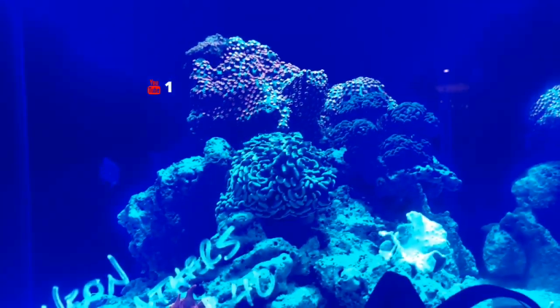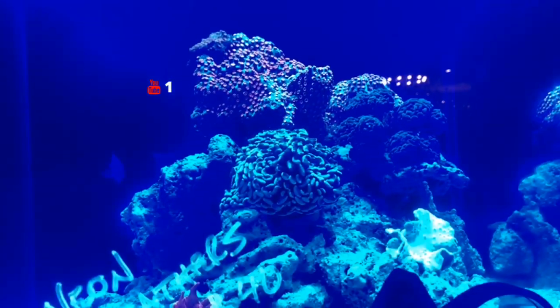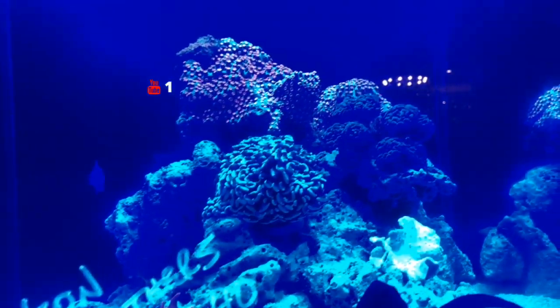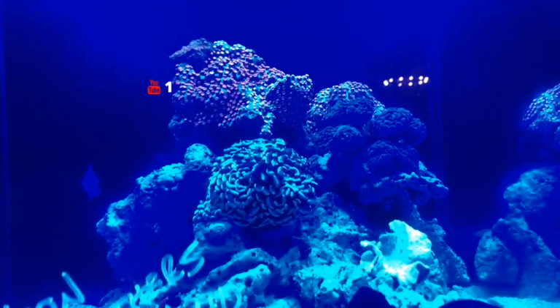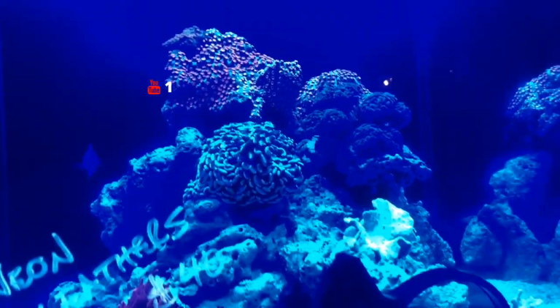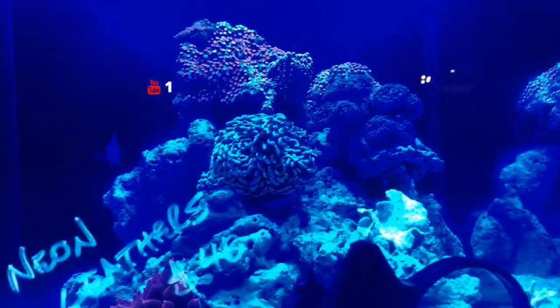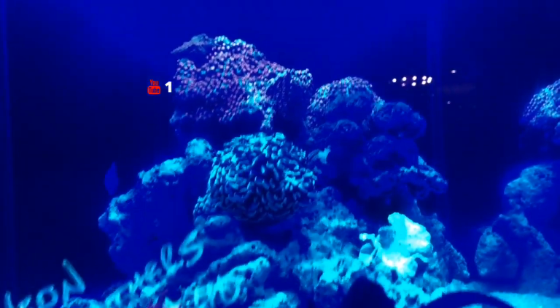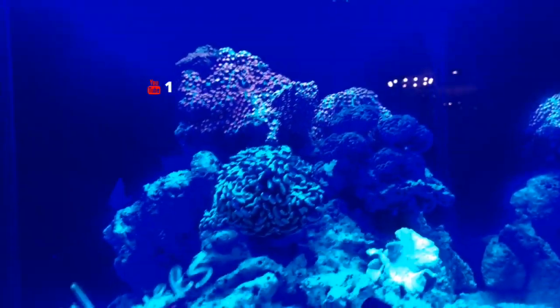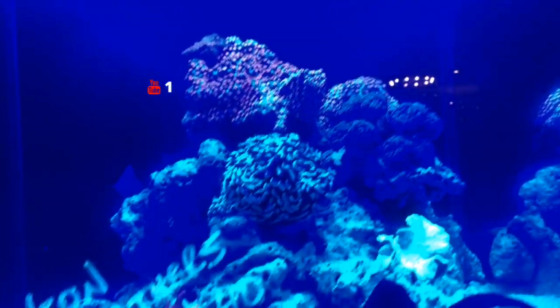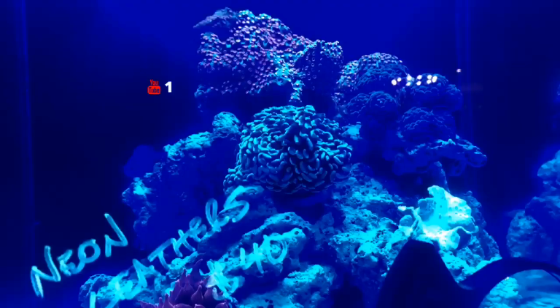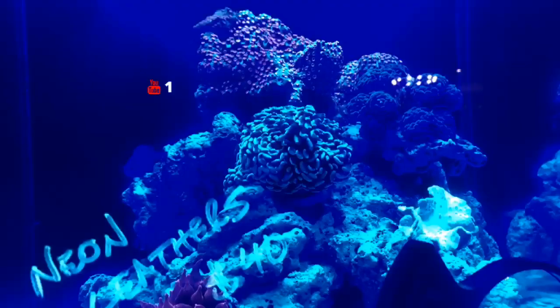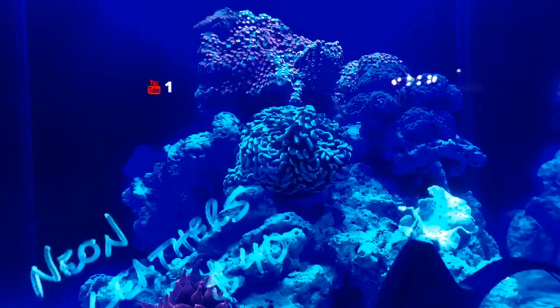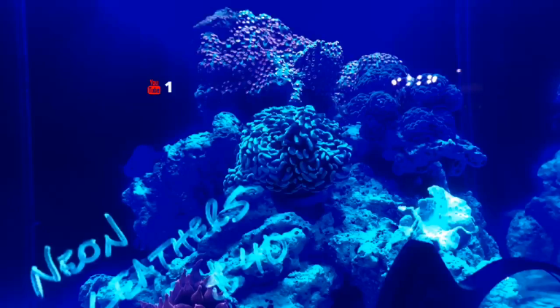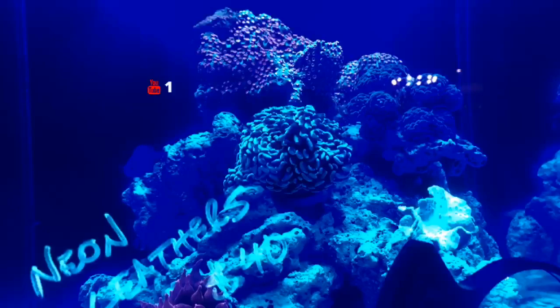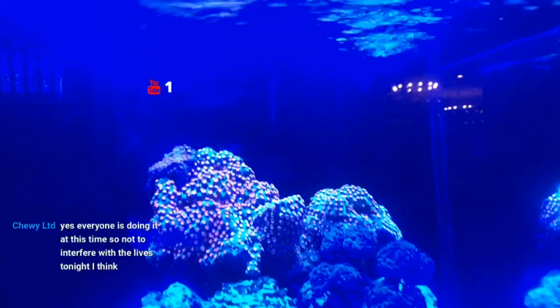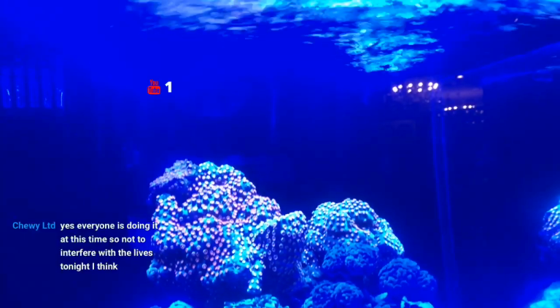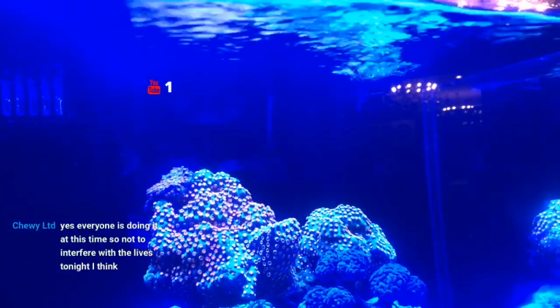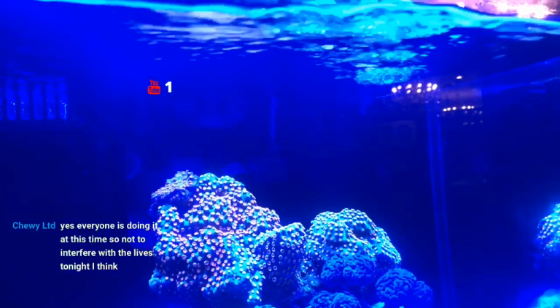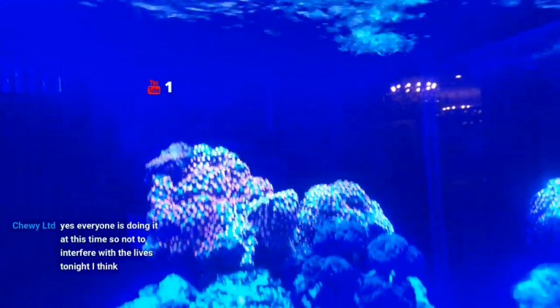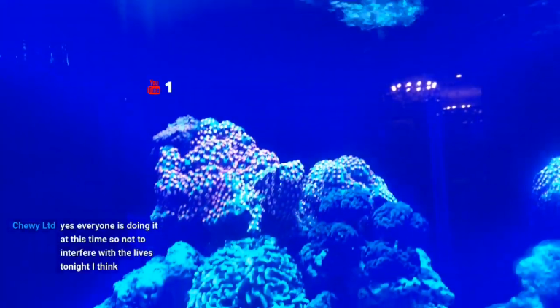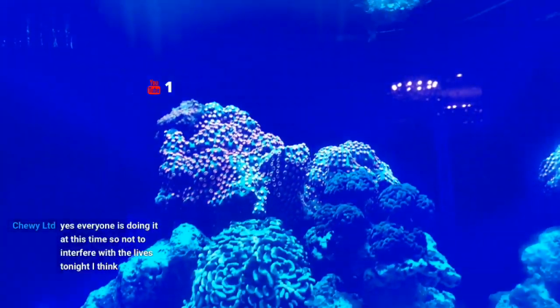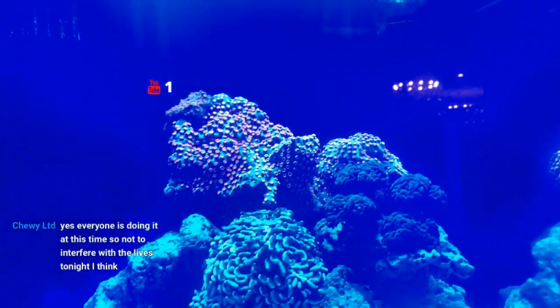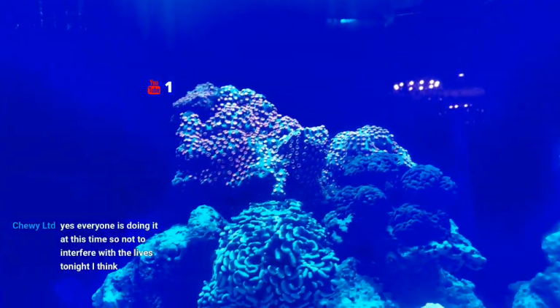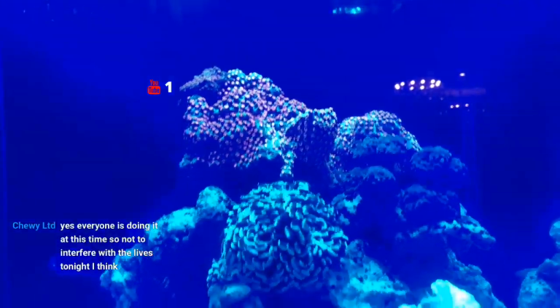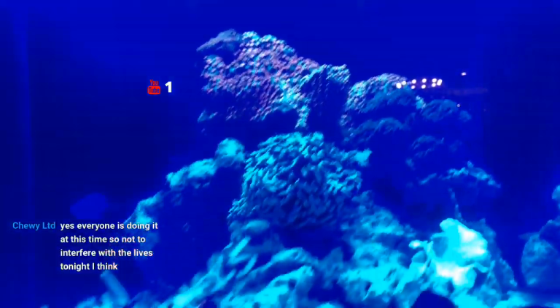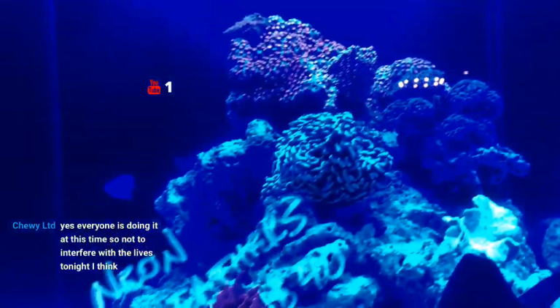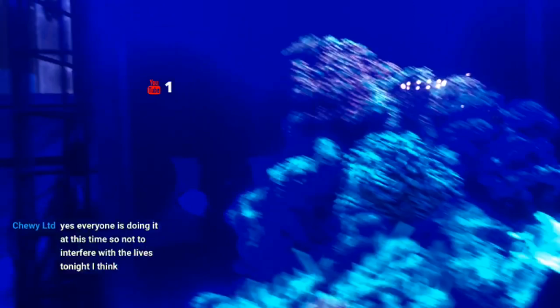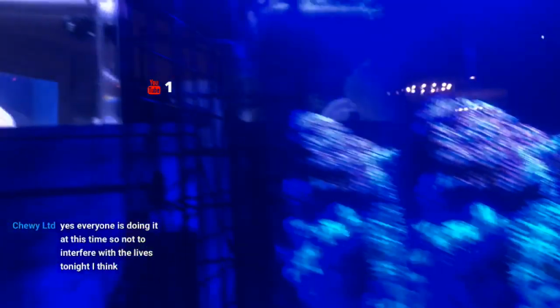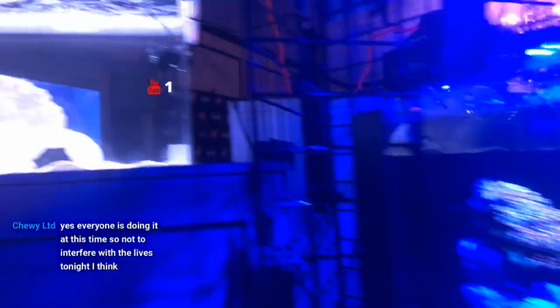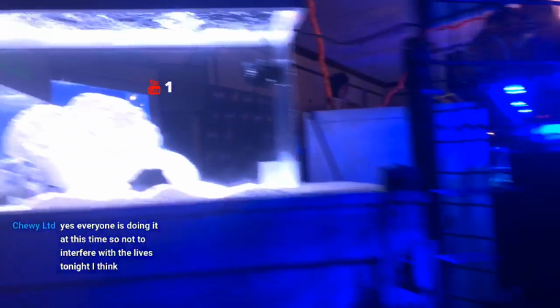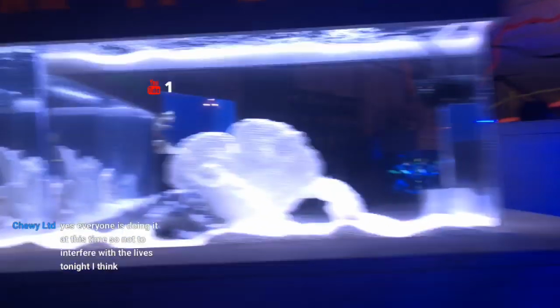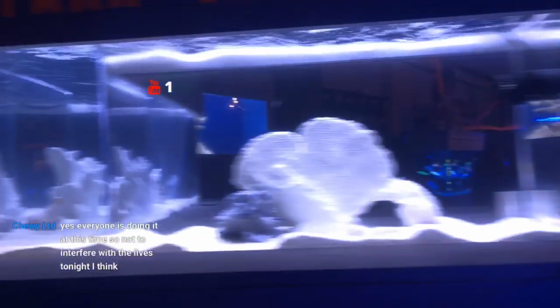So we've got this tank here with a bunch of — just some zoanthids that aren't really open, some euphyllia. We'll walk up through here.